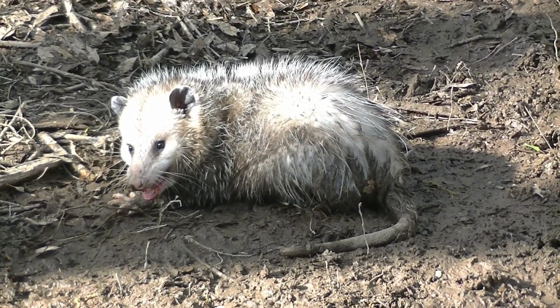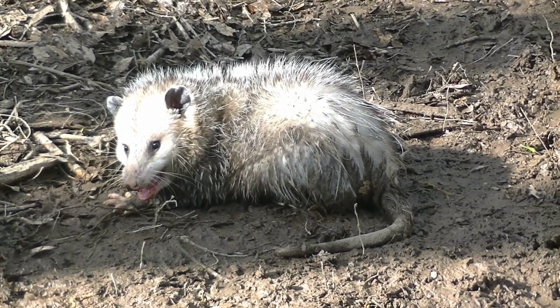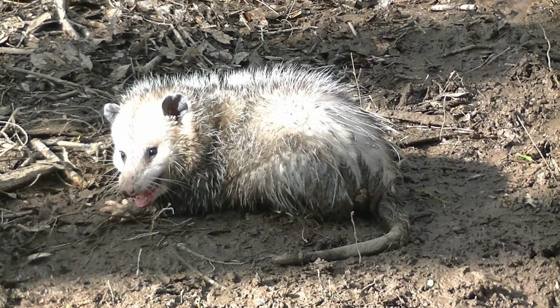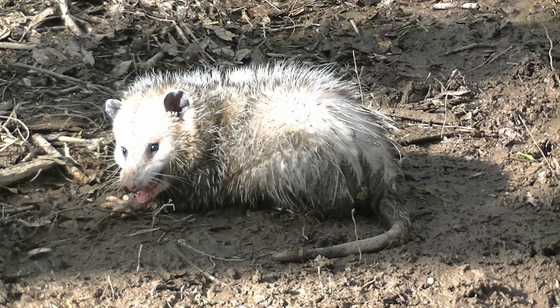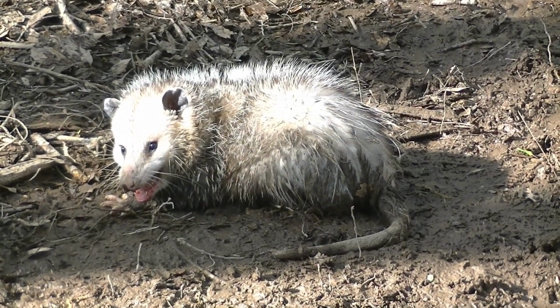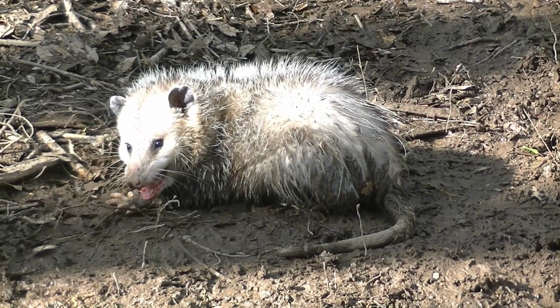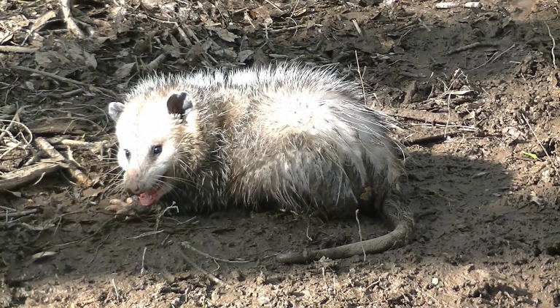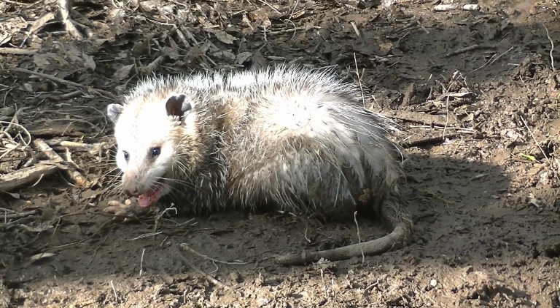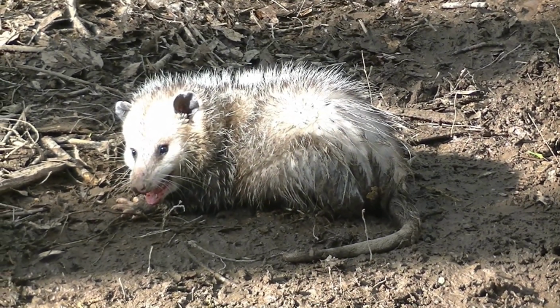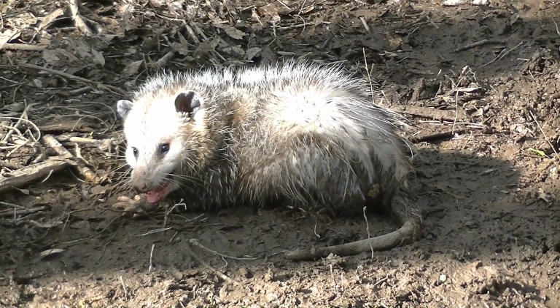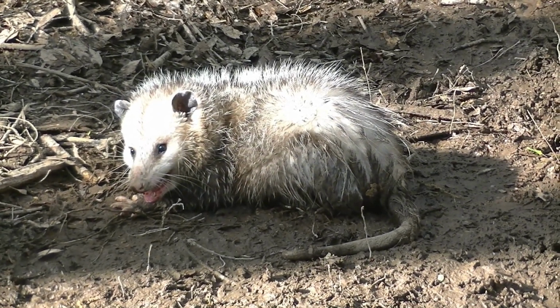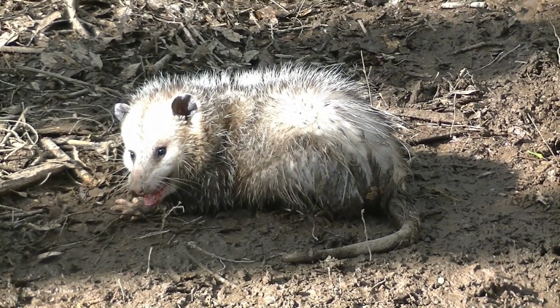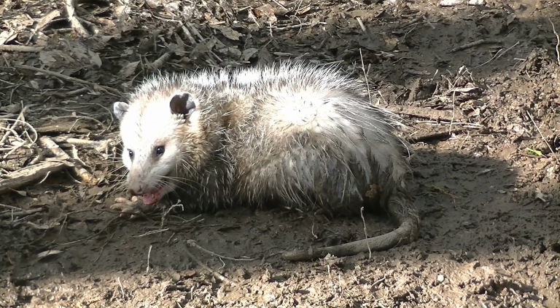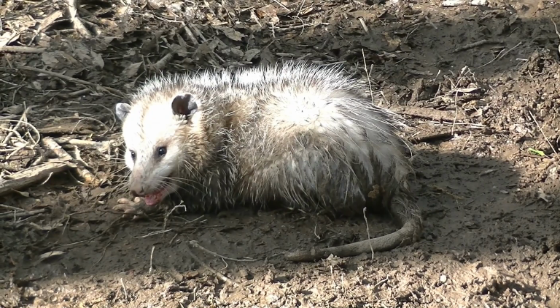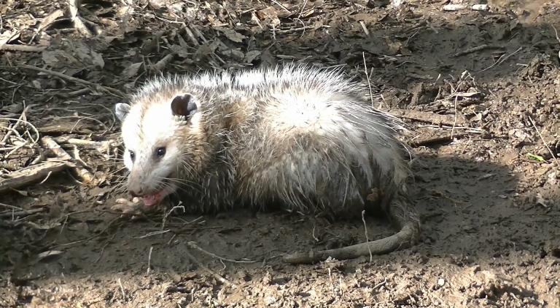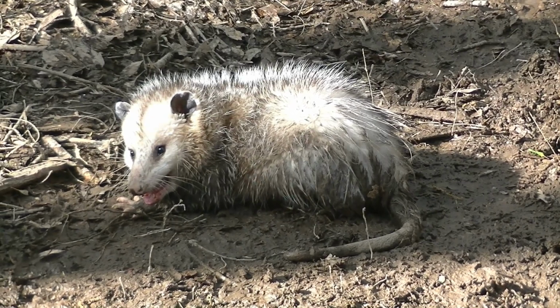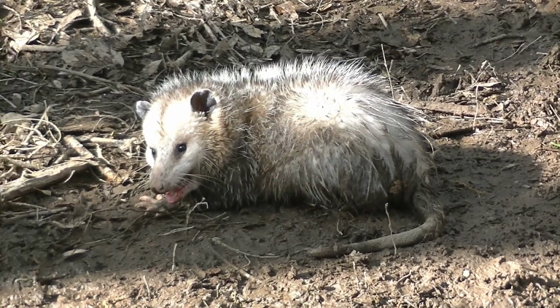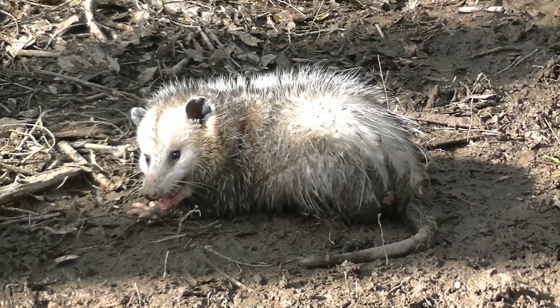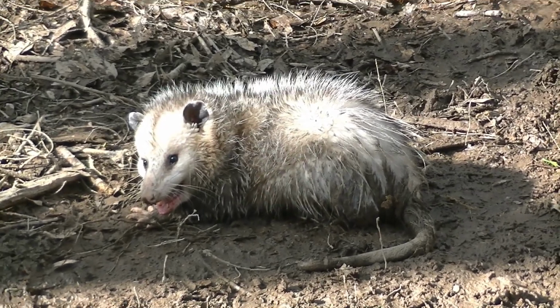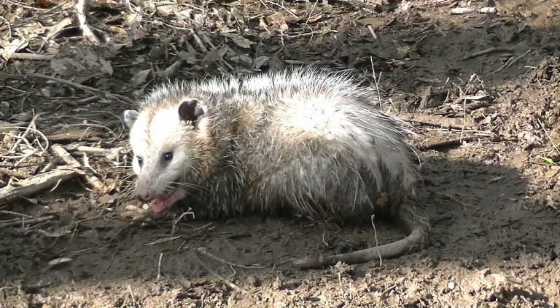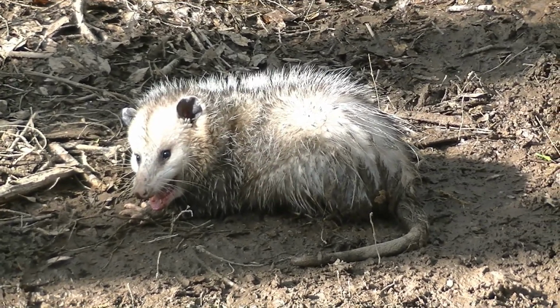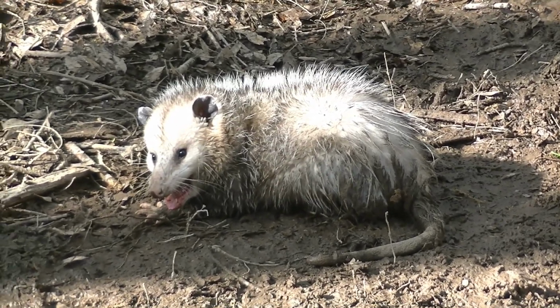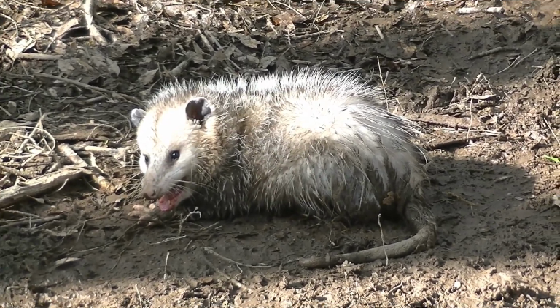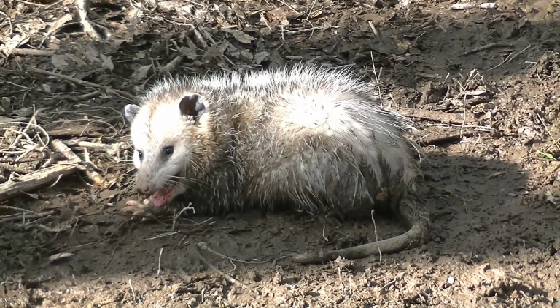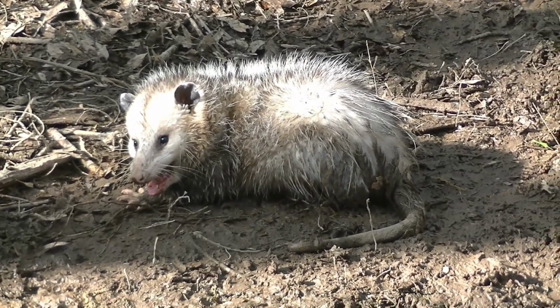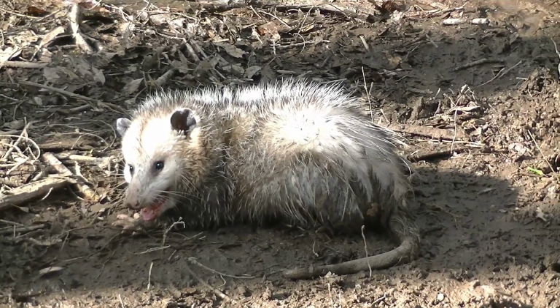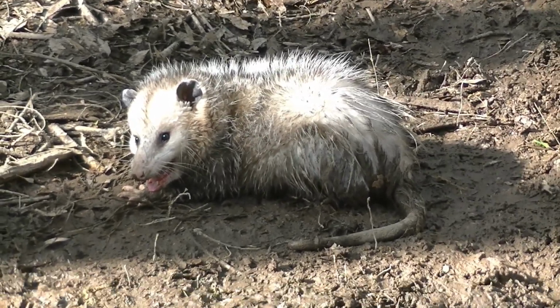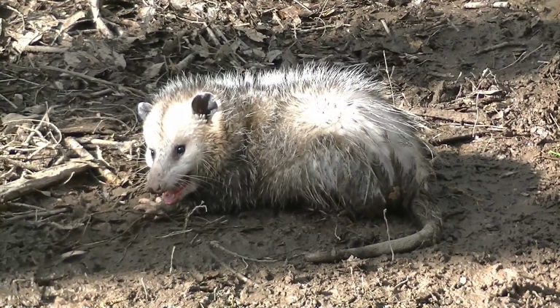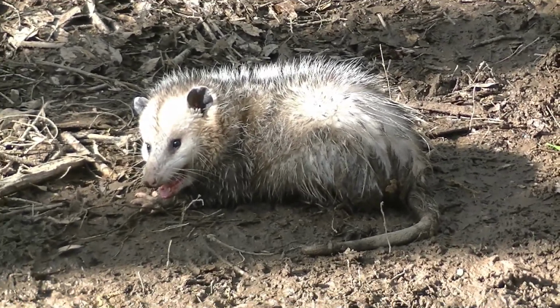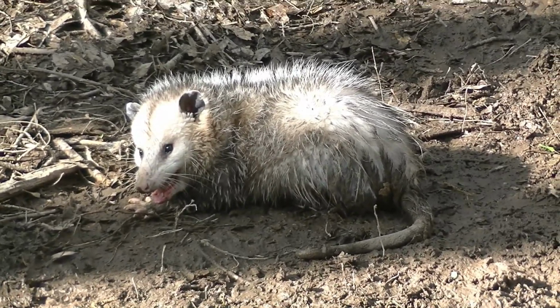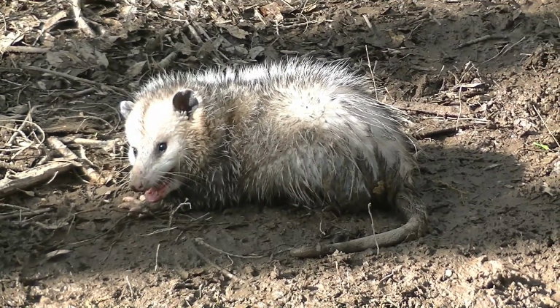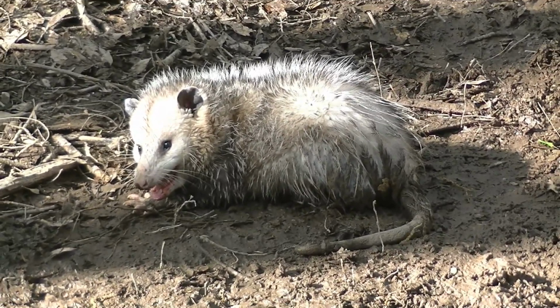Catch, clean, kill, eat. Catch, clean eat. Catch, clean cook. How about a catch, clean, cook with this big old boy?